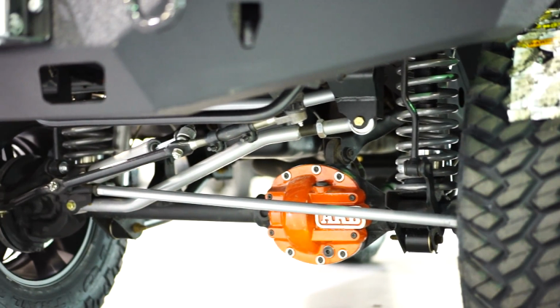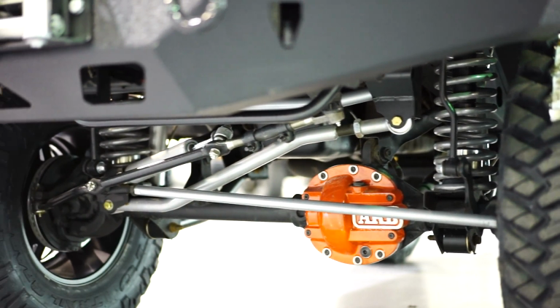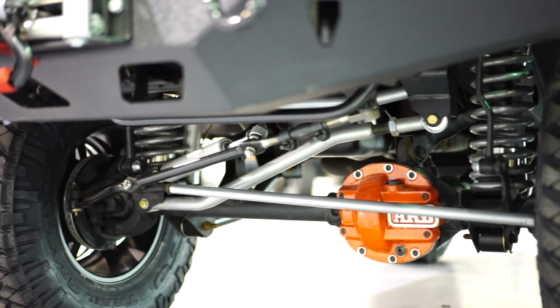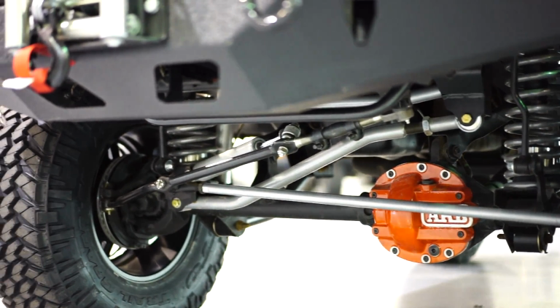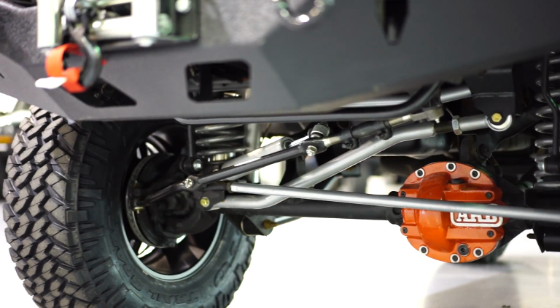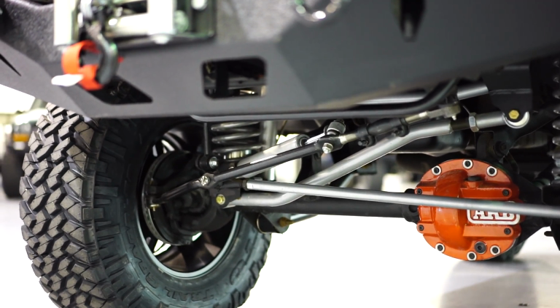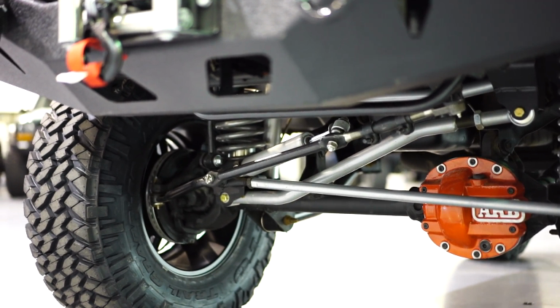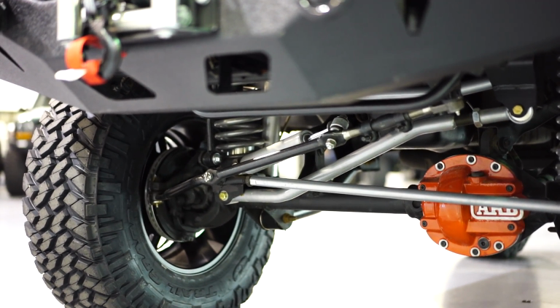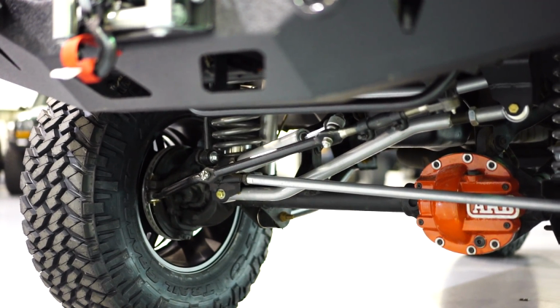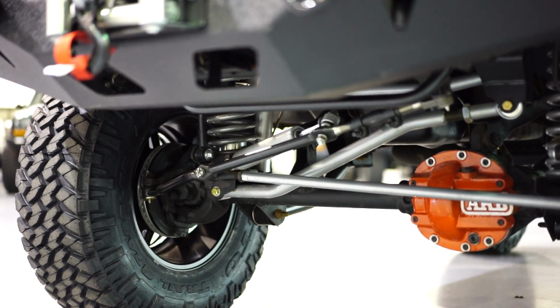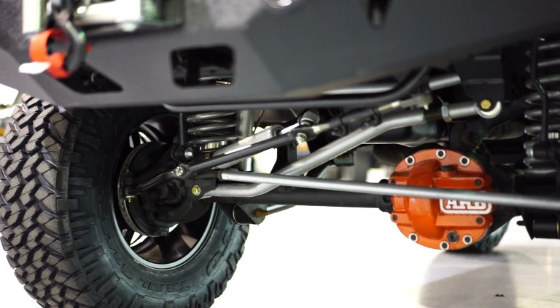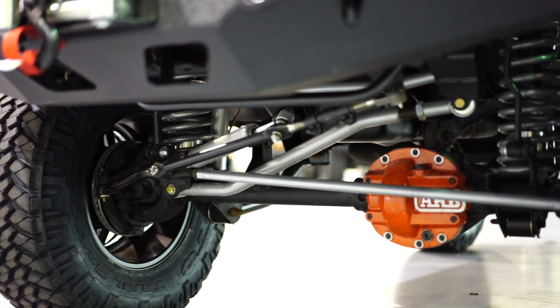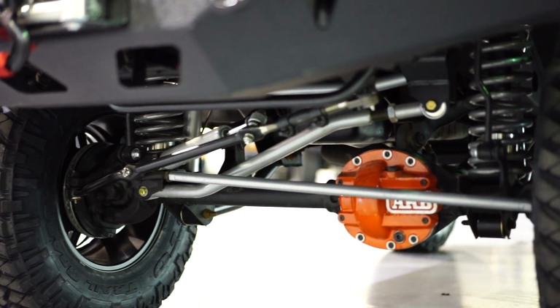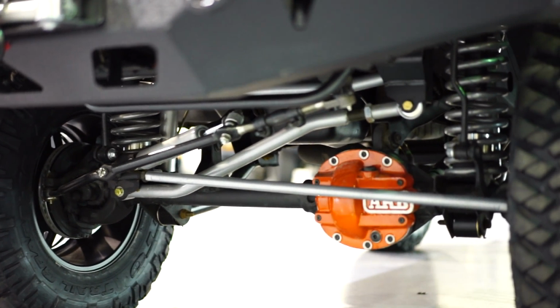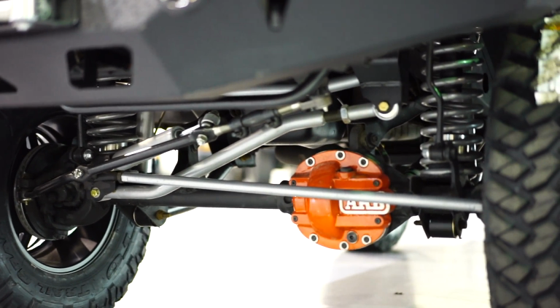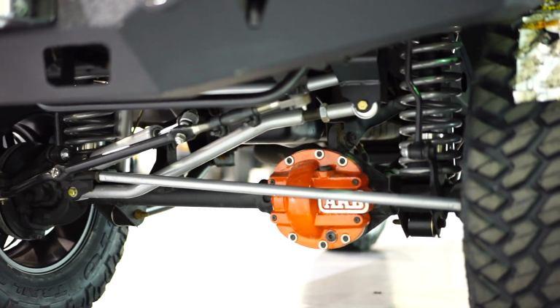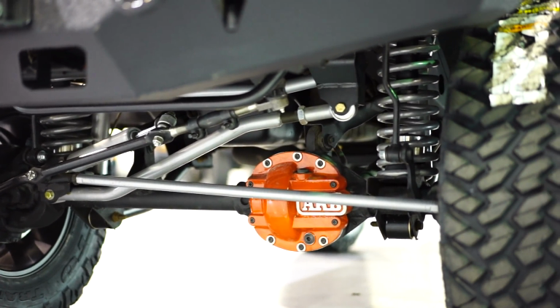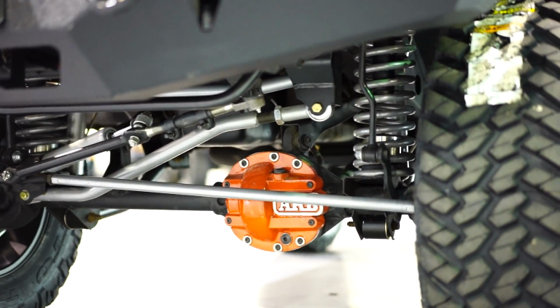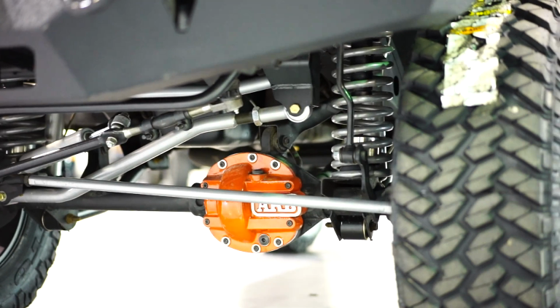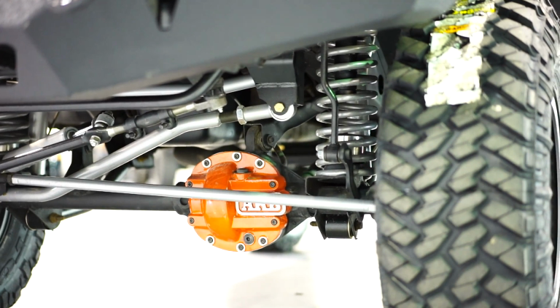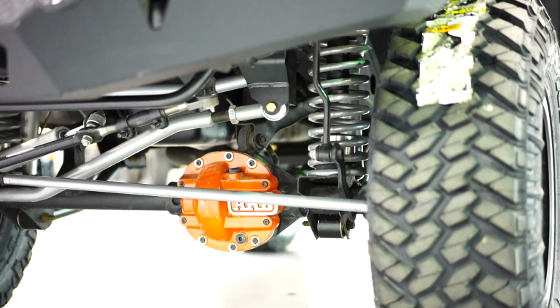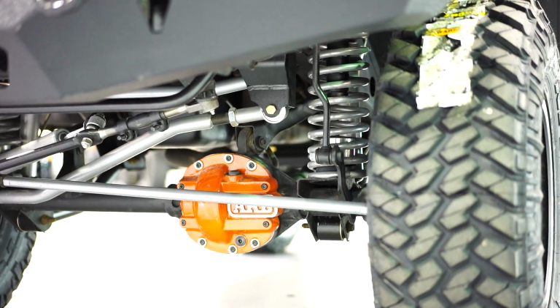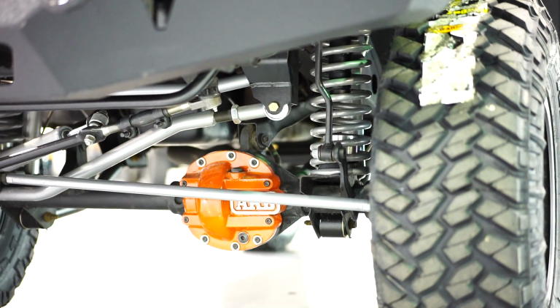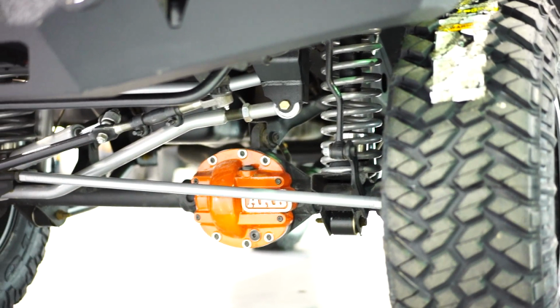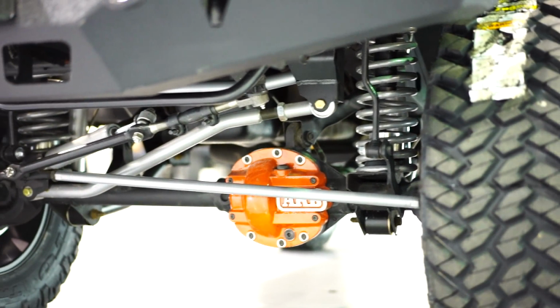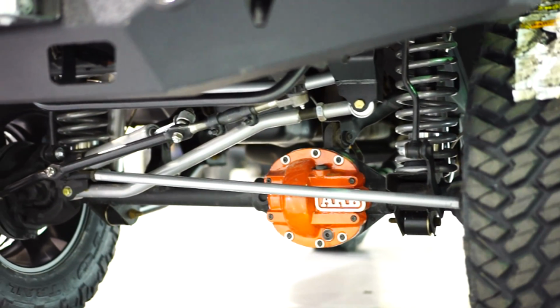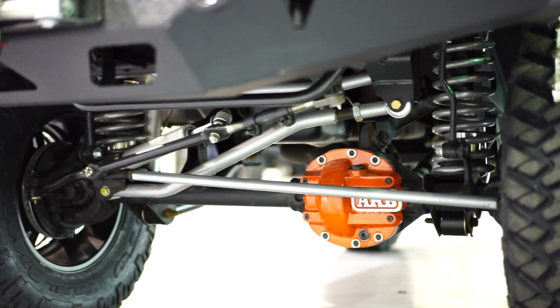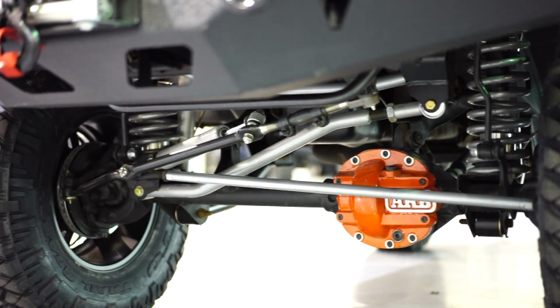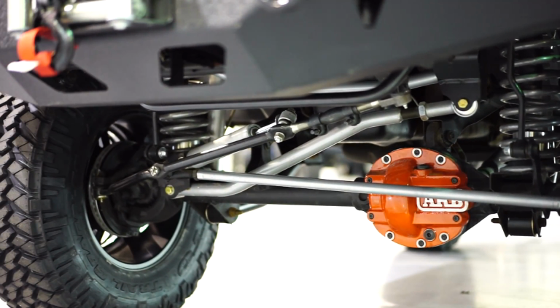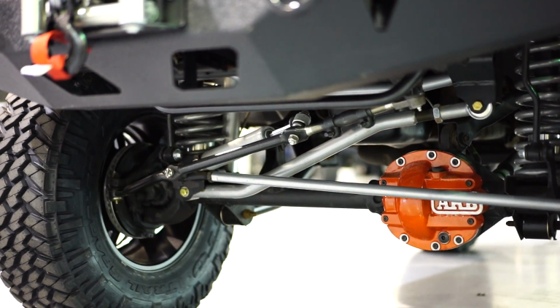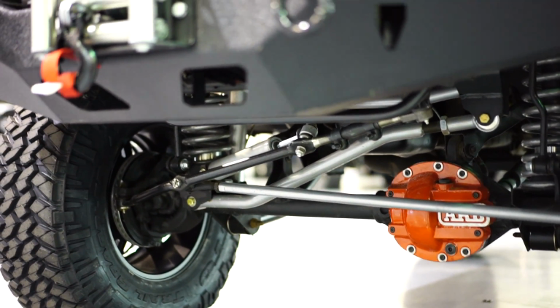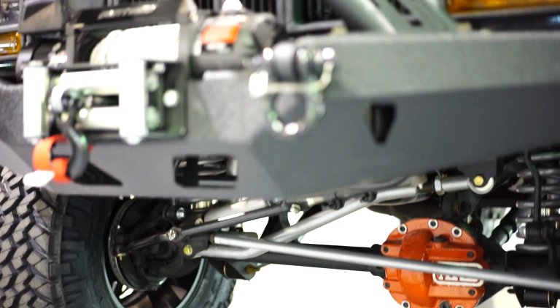Every single steering component, suspension component, bushings, and tie rod ends — everything is brand new. Rubicon Express, all top of the line.